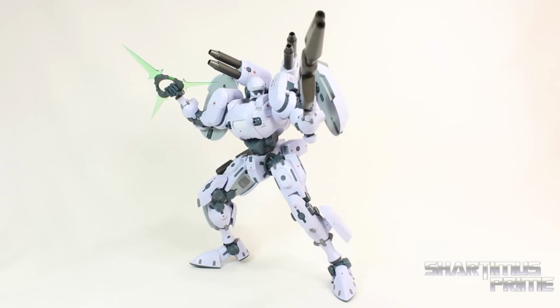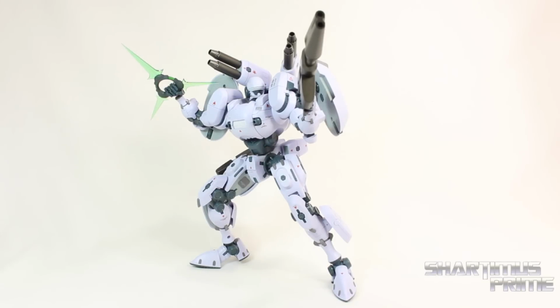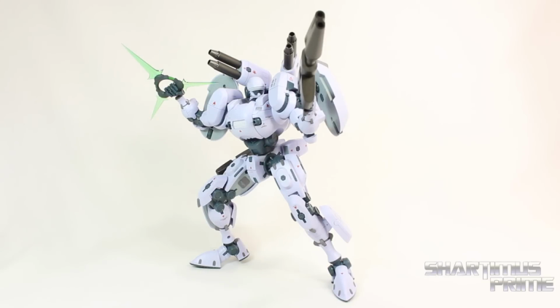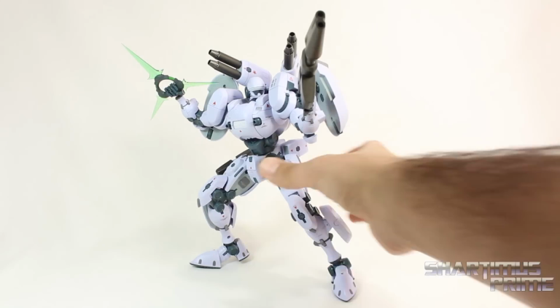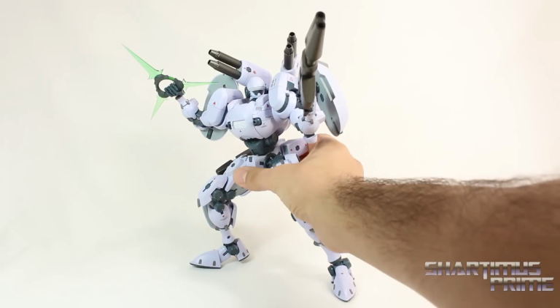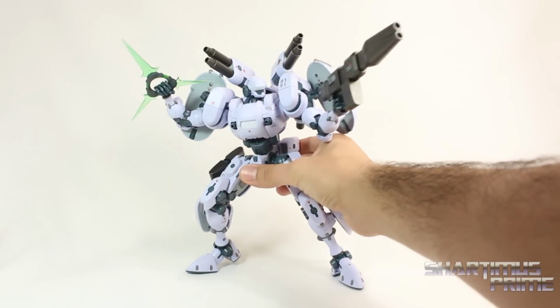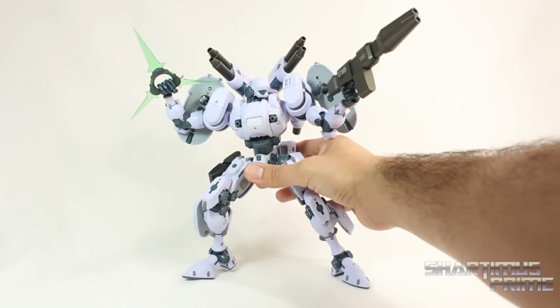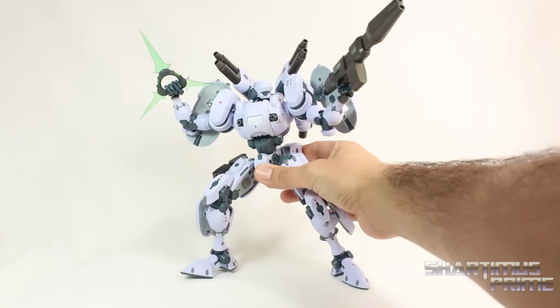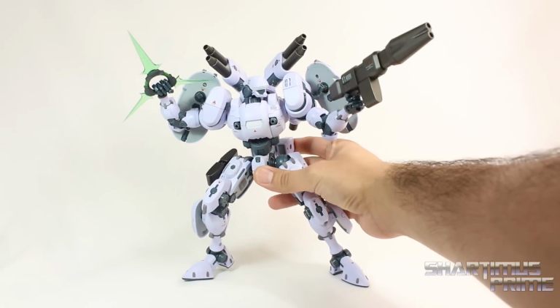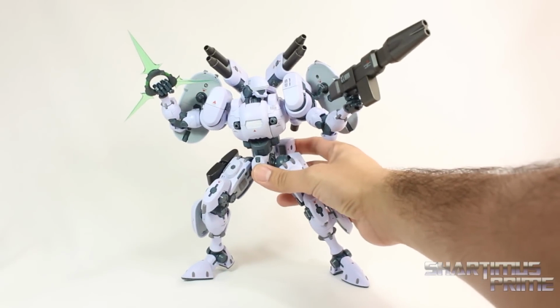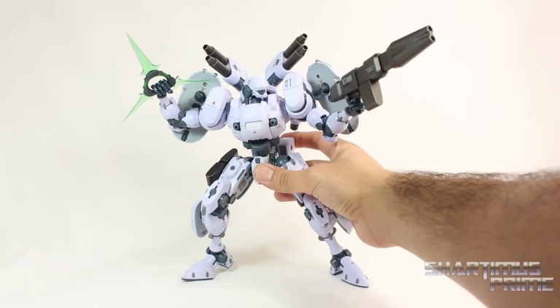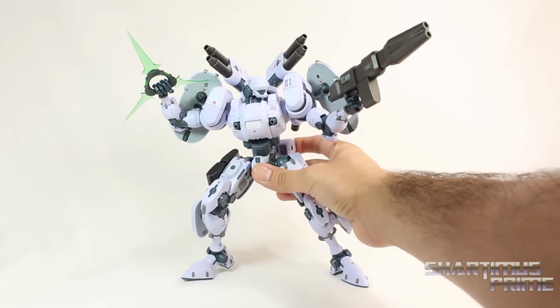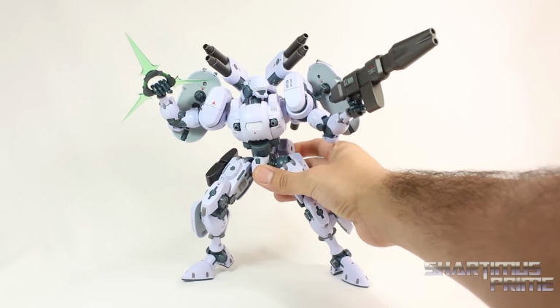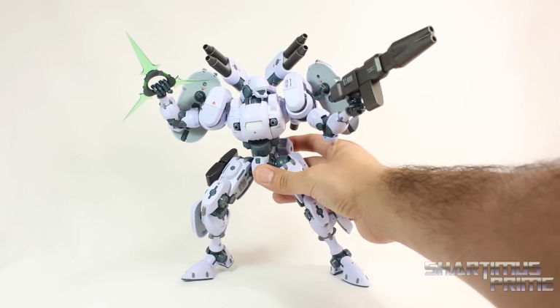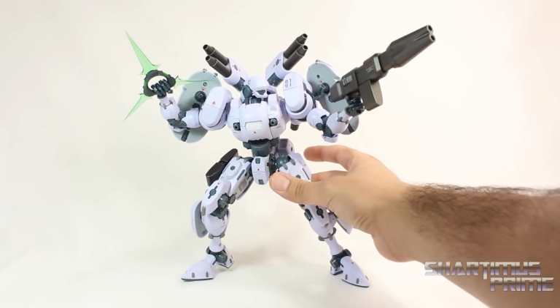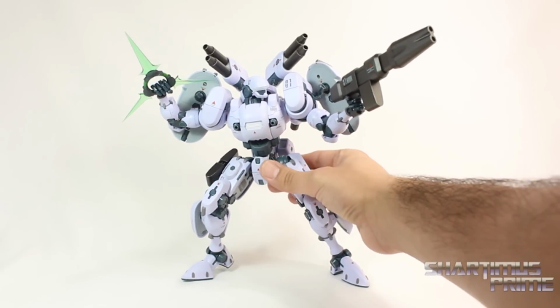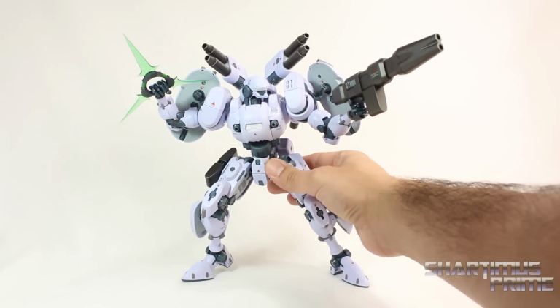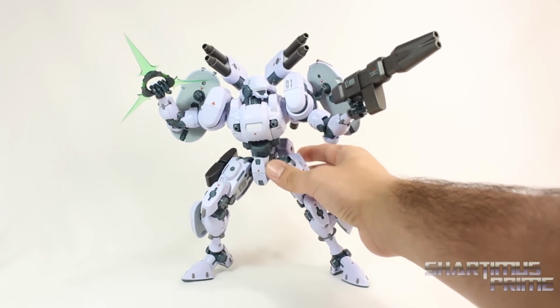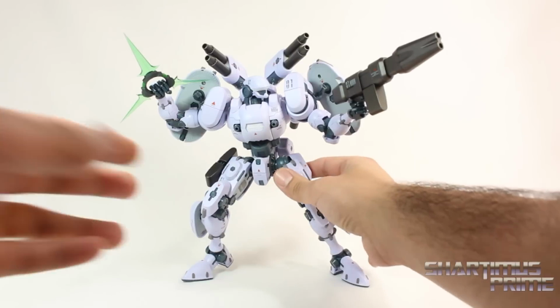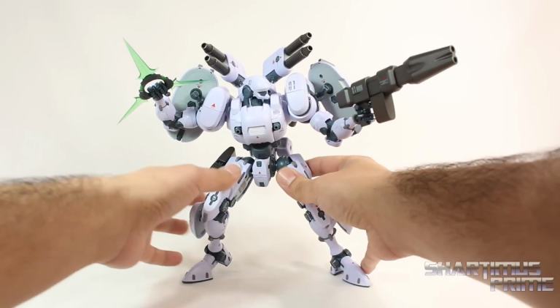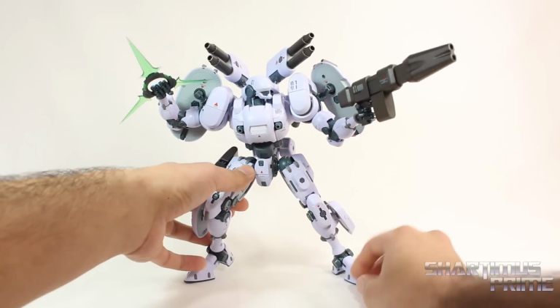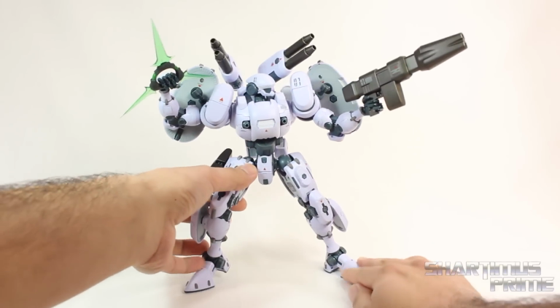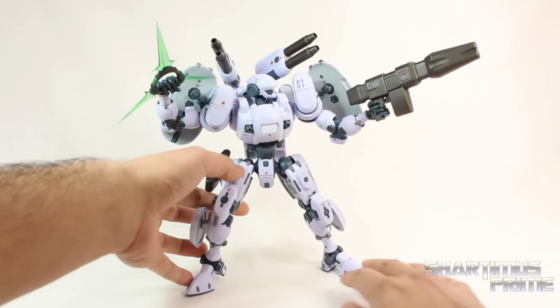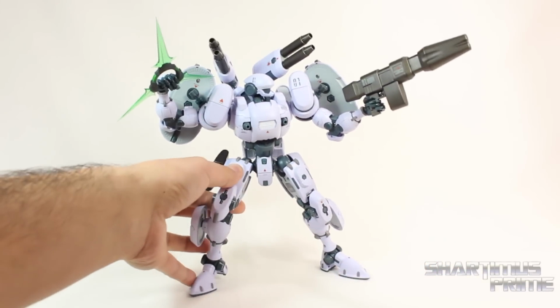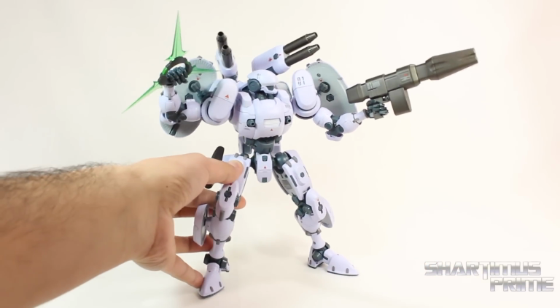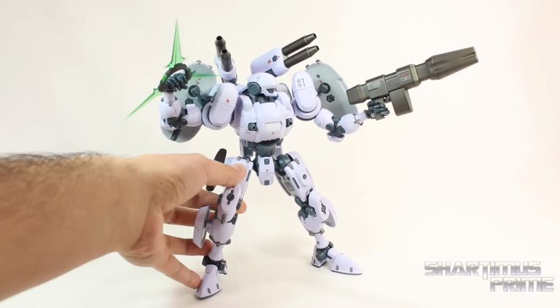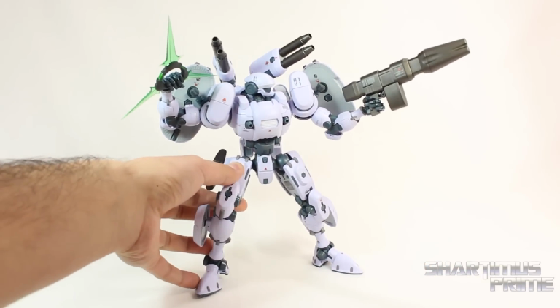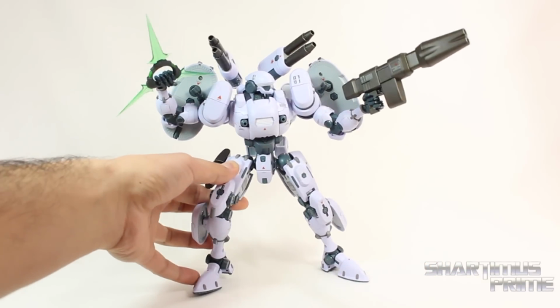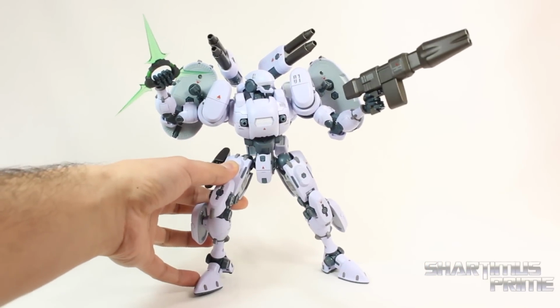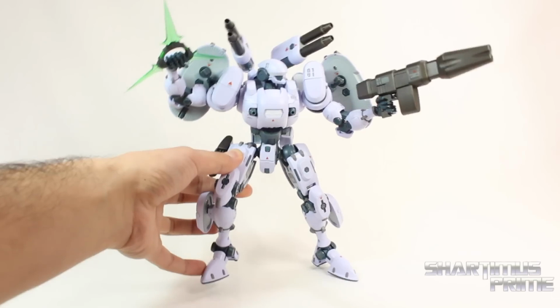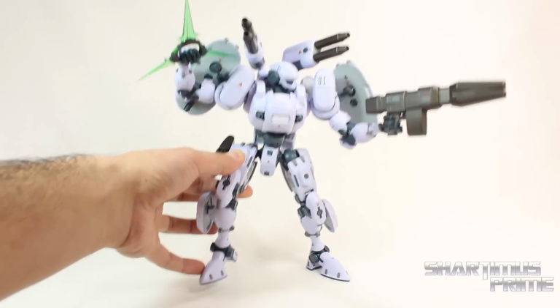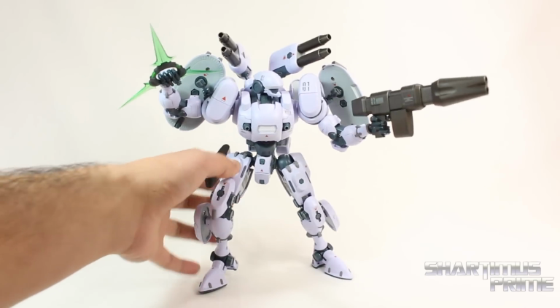There's no packaging that came with it. I just want to do a 360 of the figure all by itself over here. If you're into mechs at all, you will think this is really cool. I'm a huge fan of Pacific Rim and this hits that same geek spot. It is an incredible piece.